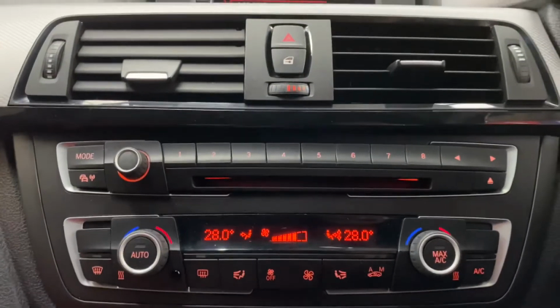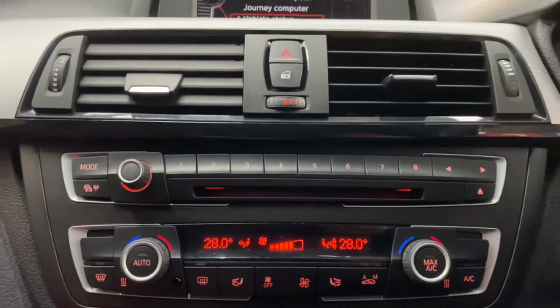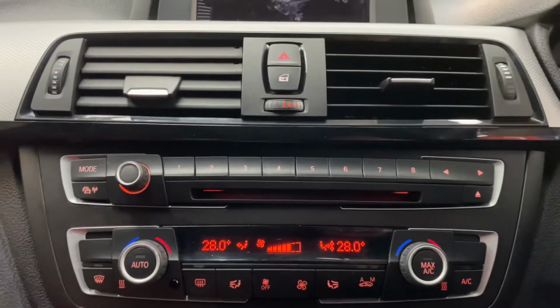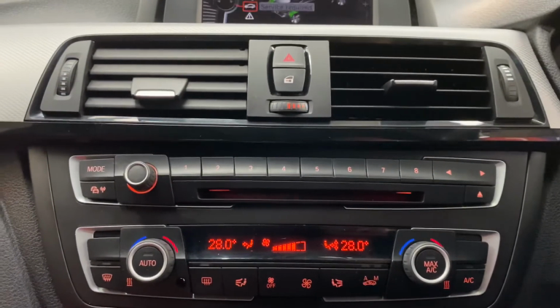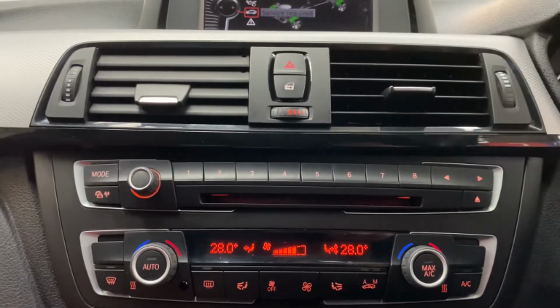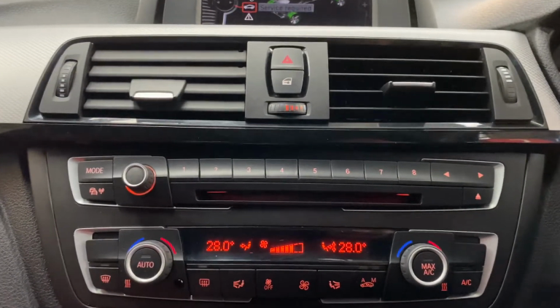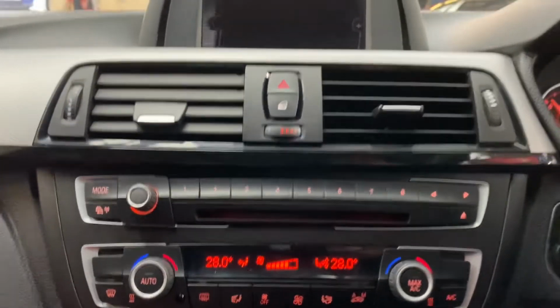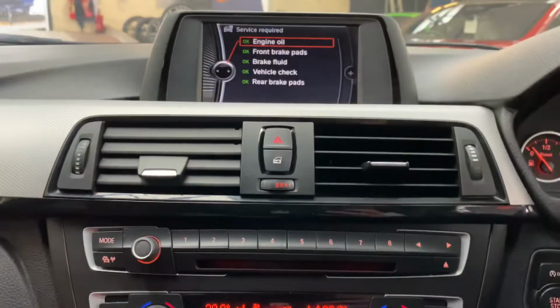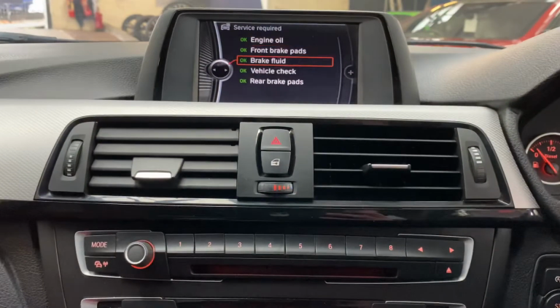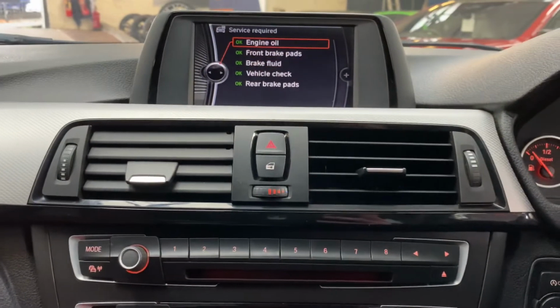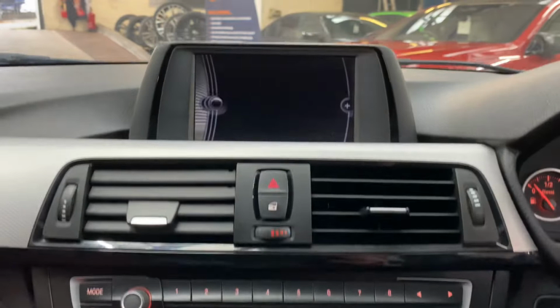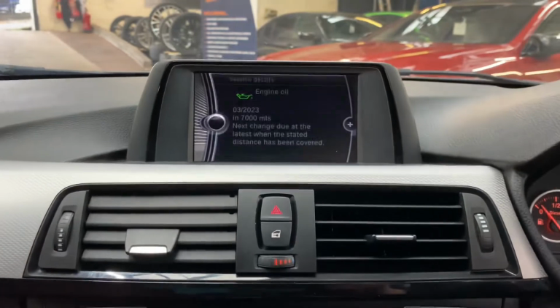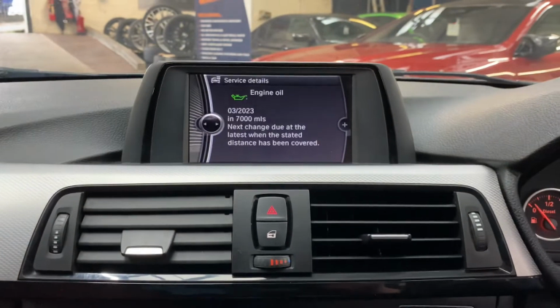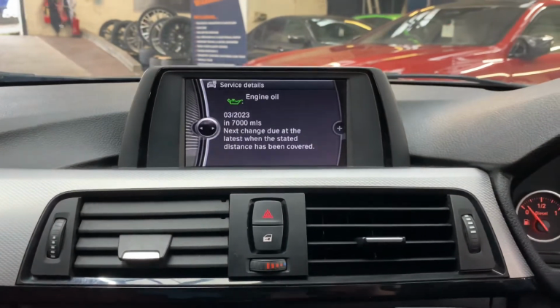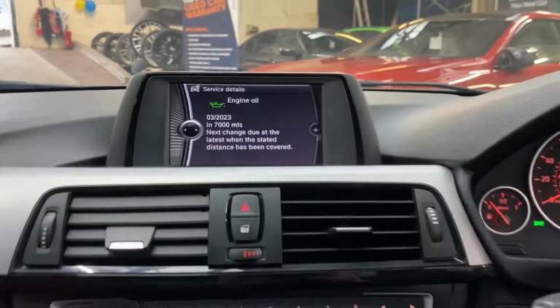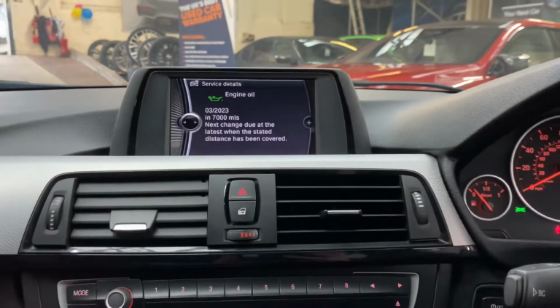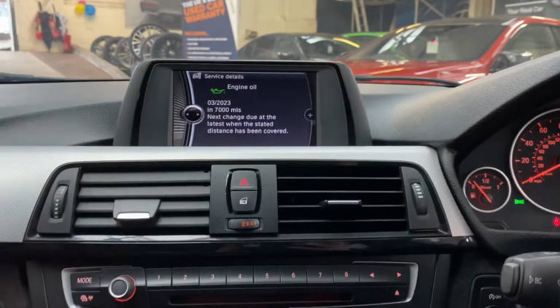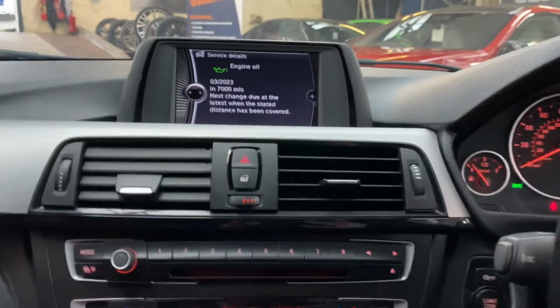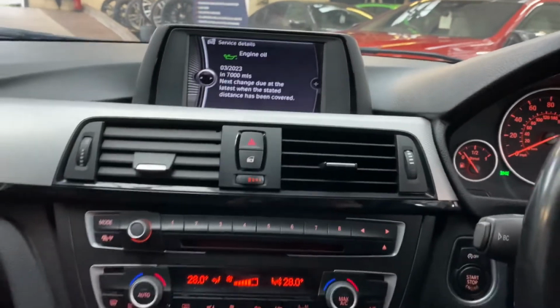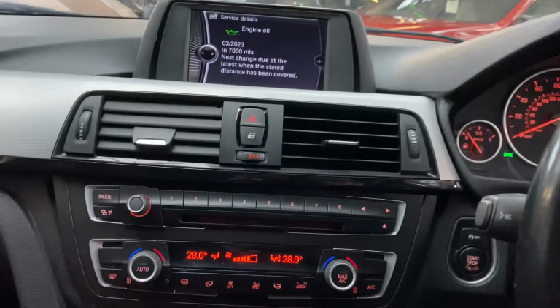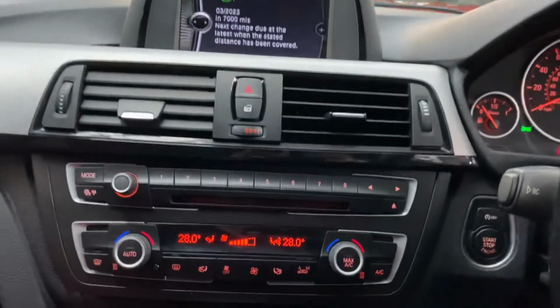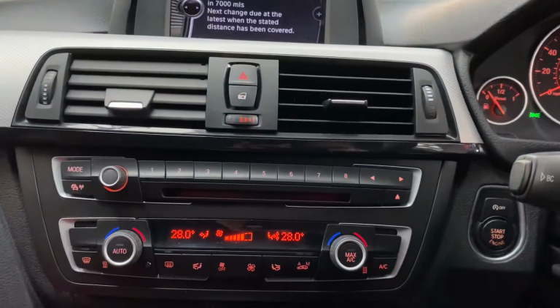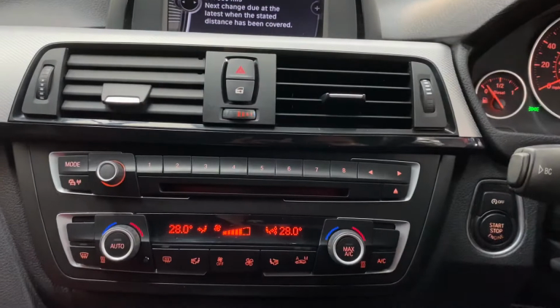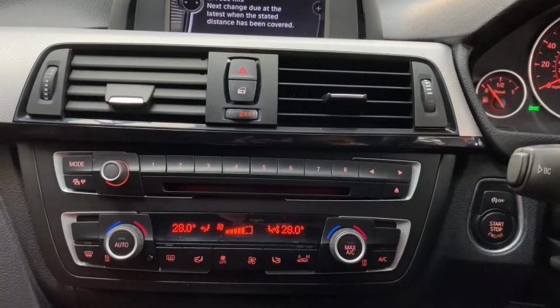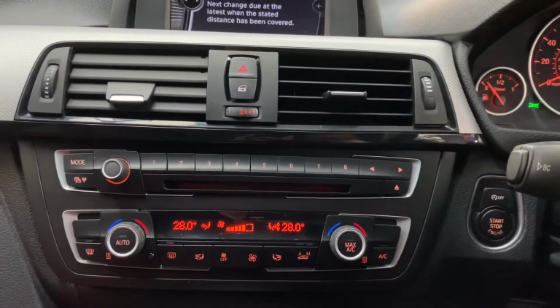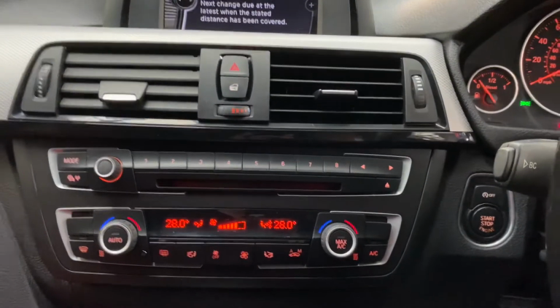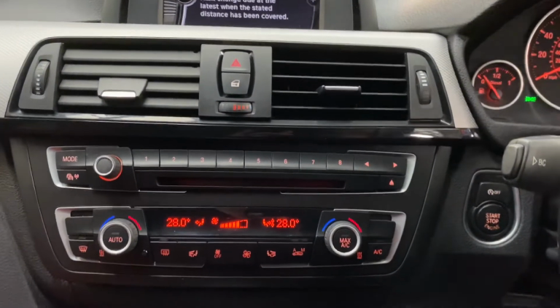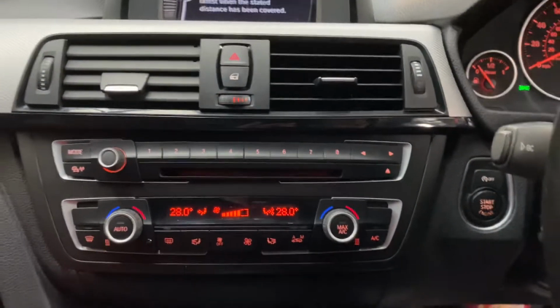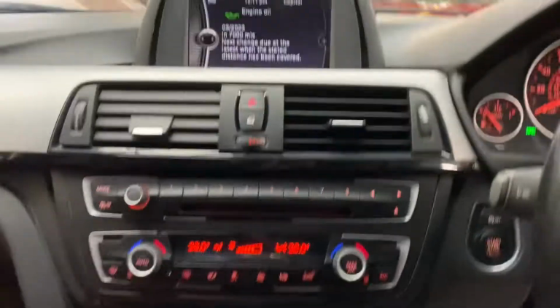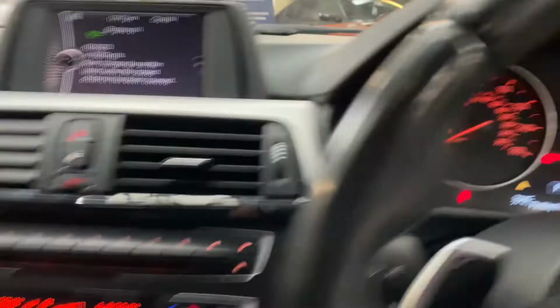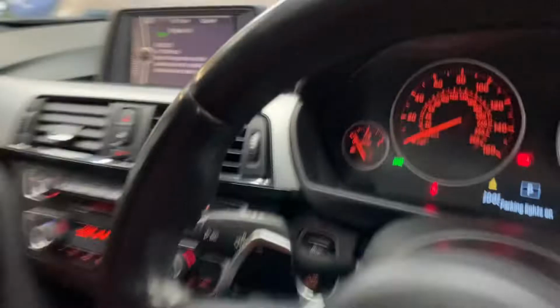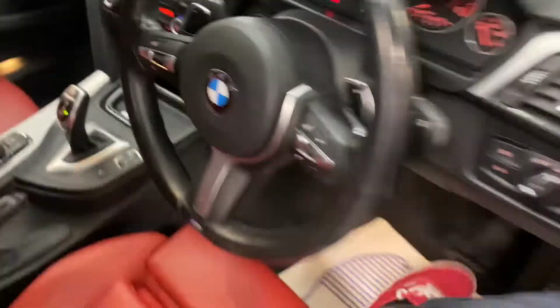If we quickly hop into the servicing information, you can see the dual climate control system — and as you can see, it's not due a service for 7,000 miles. It's a lovely example of a very practical yet still very quick 330d M Sport Saloon.